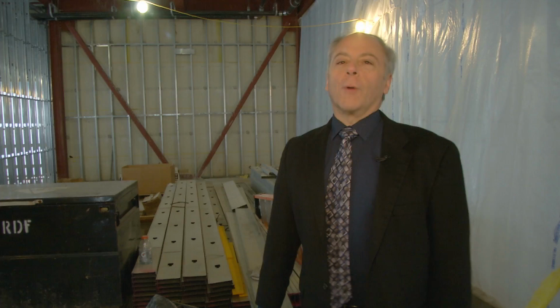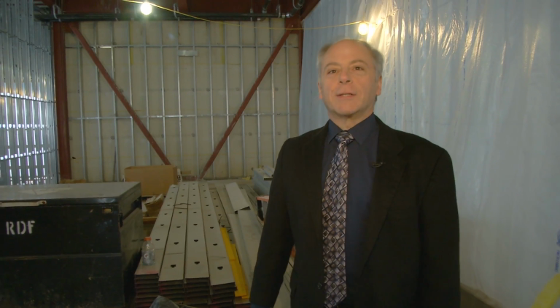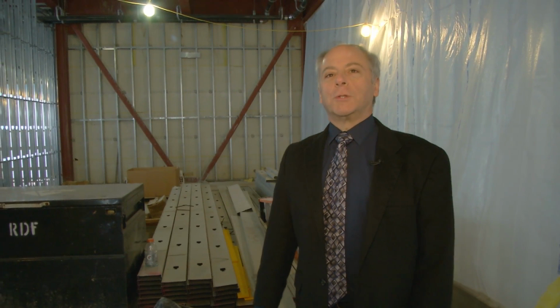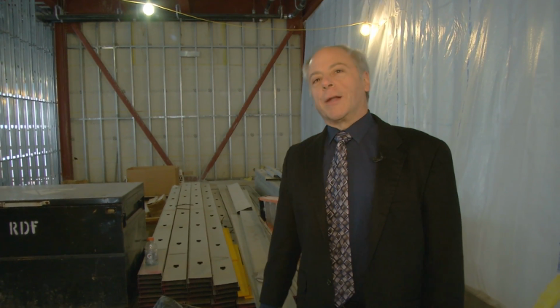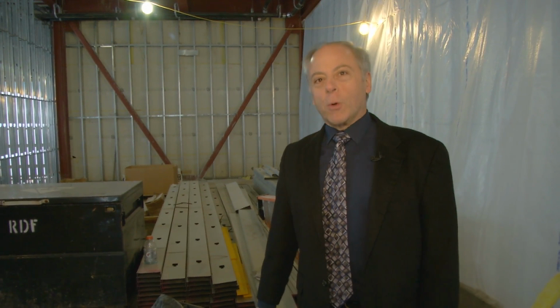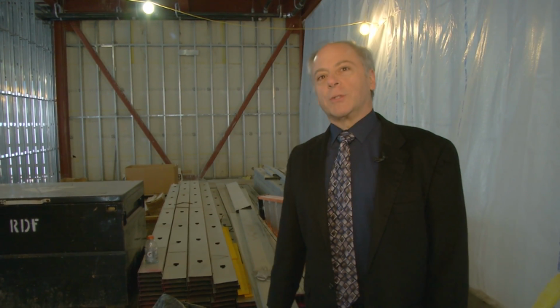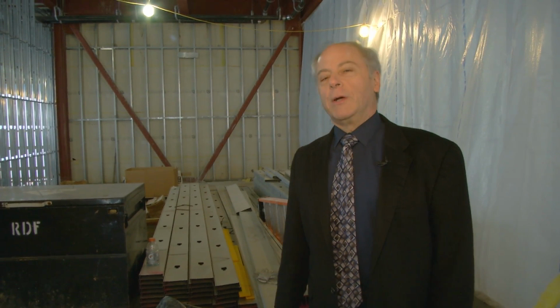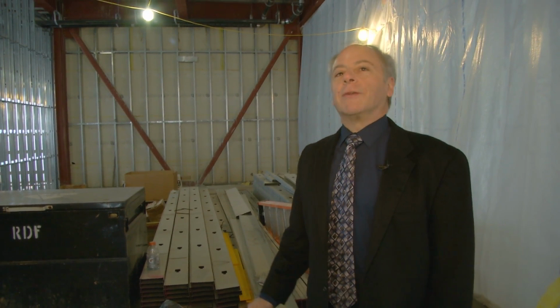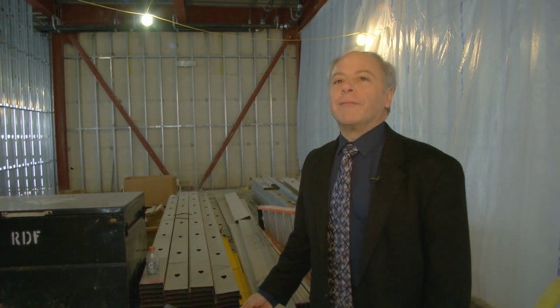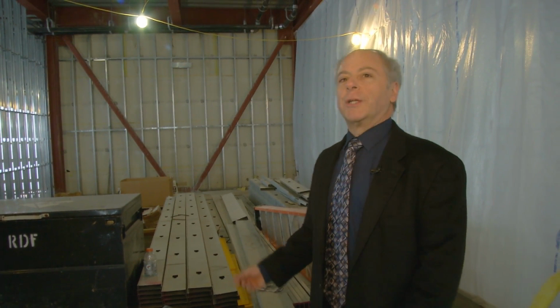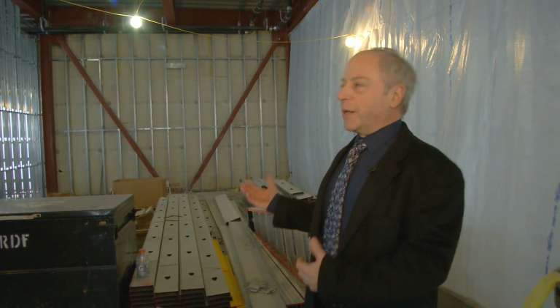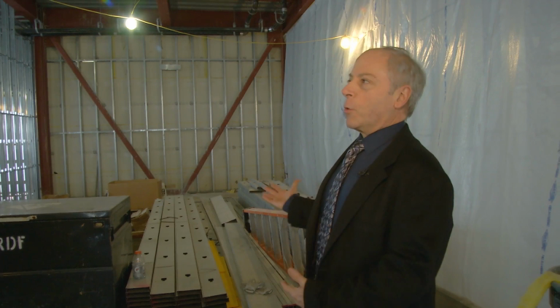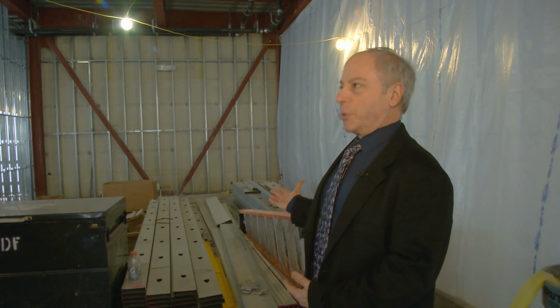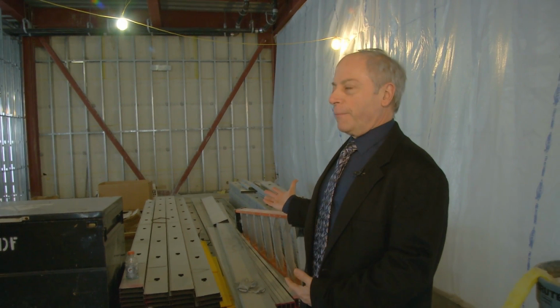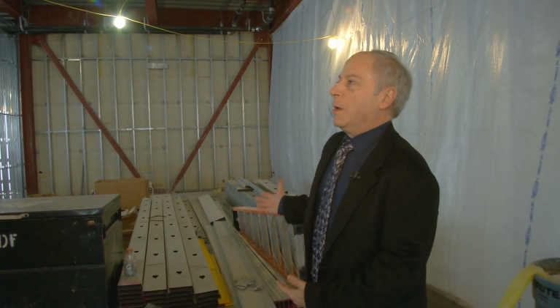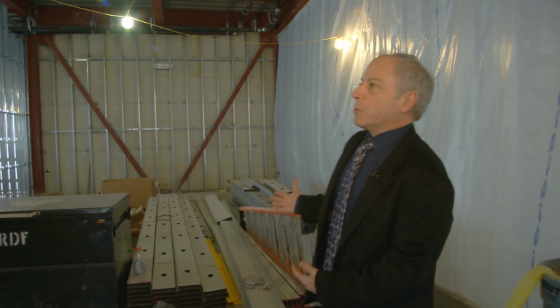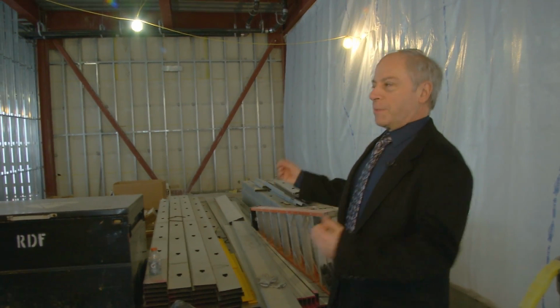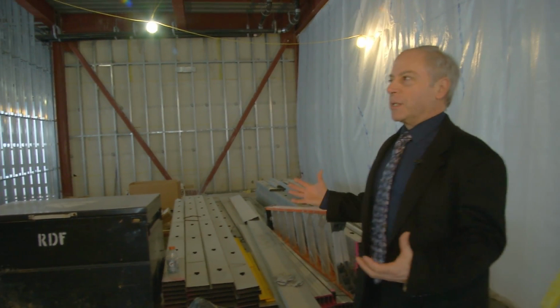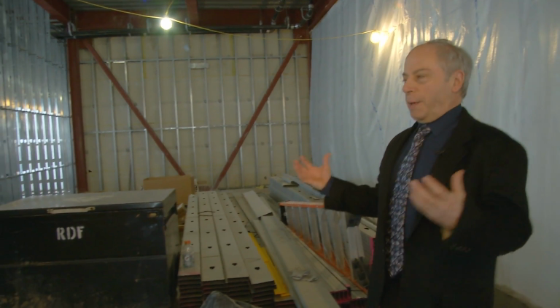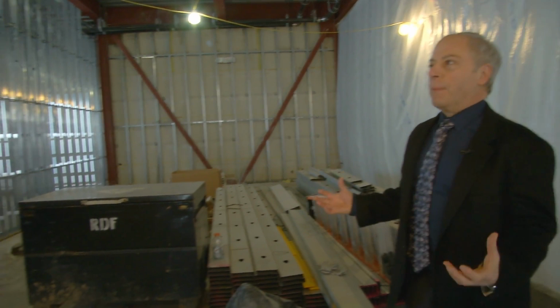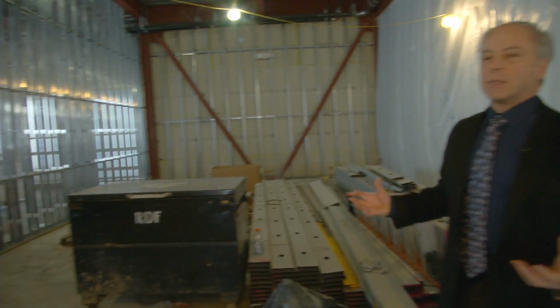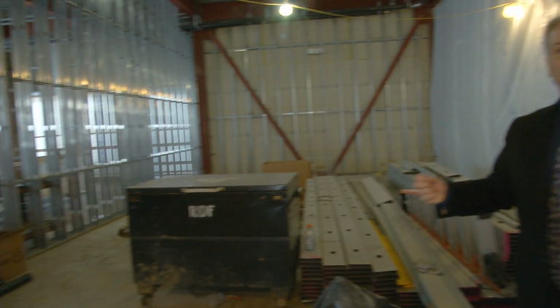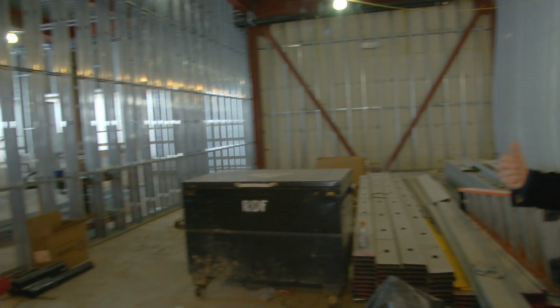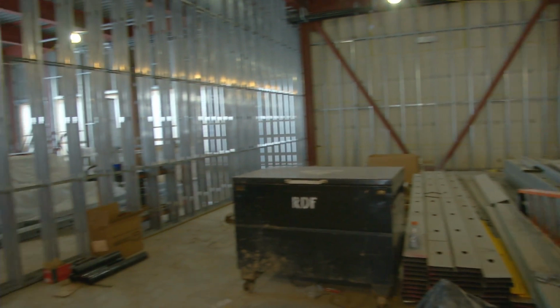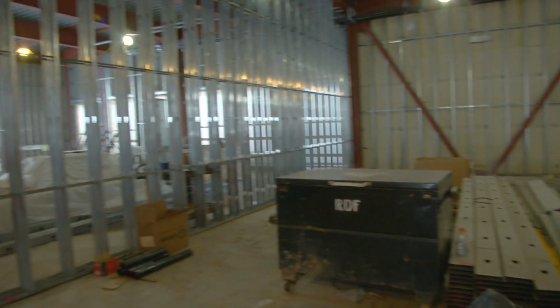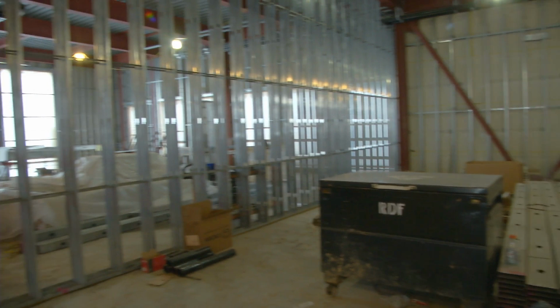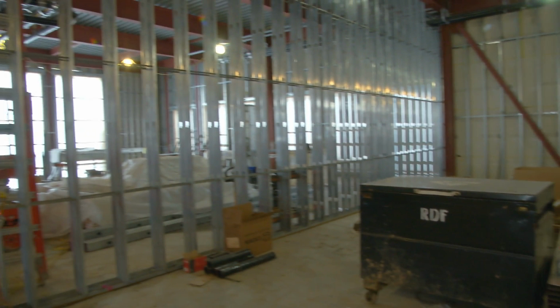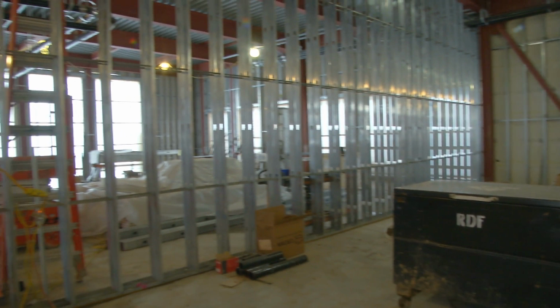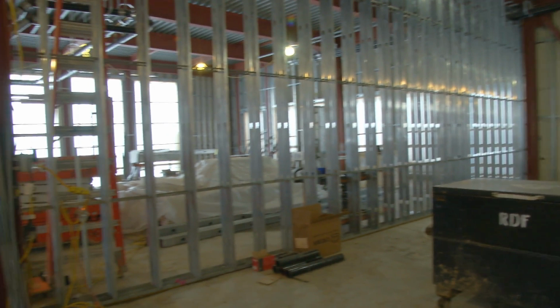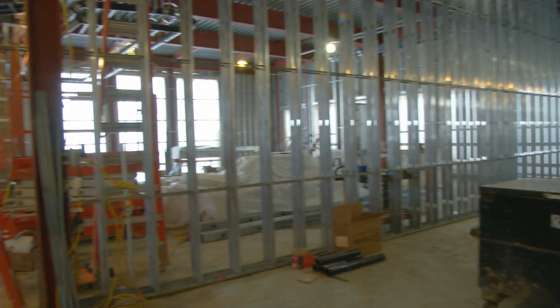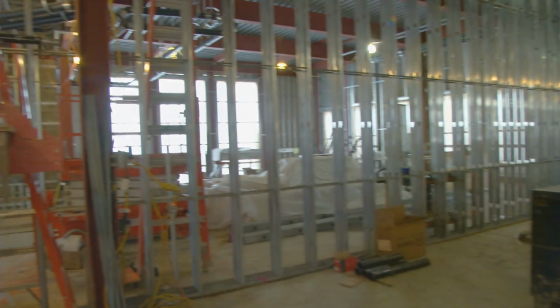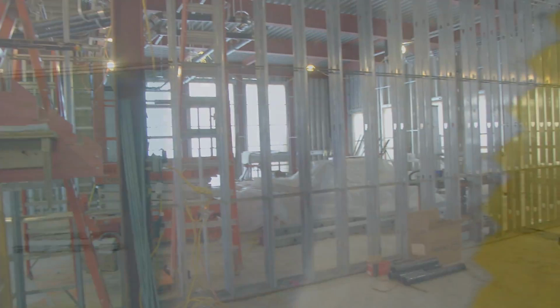Right next door to the audio recording studio is a fully functioning video recording studio. This room is basically a black box, which makes it very functional and adaptable to a wide variety of video productions.